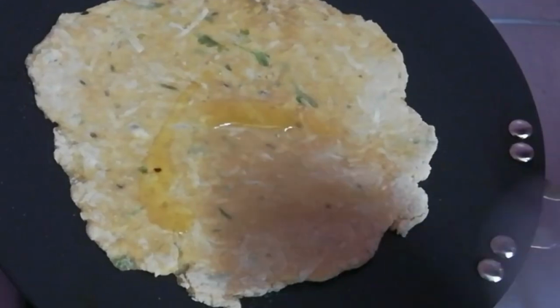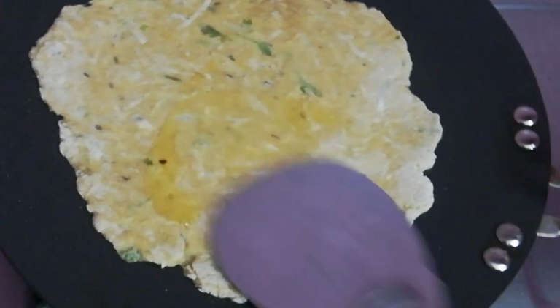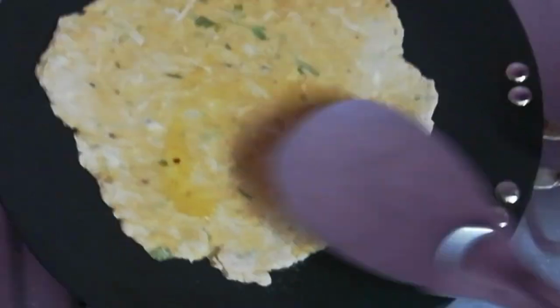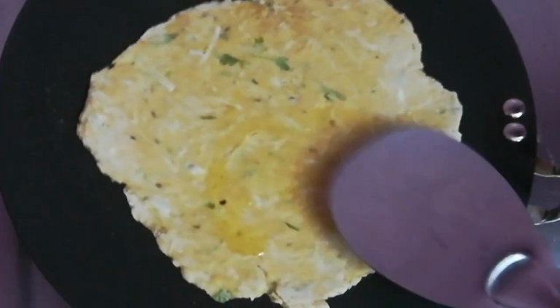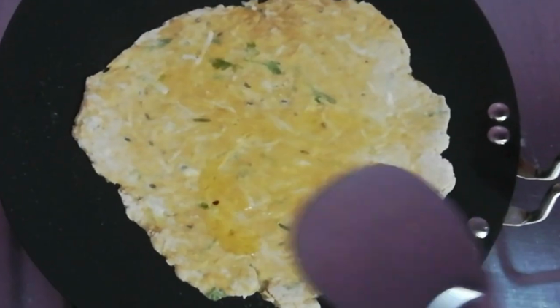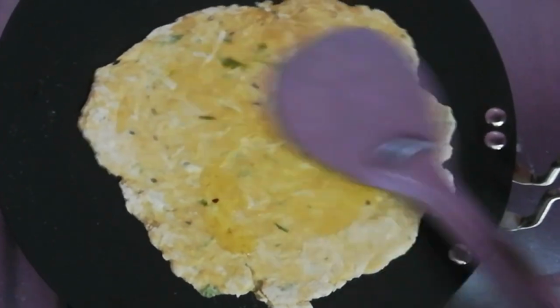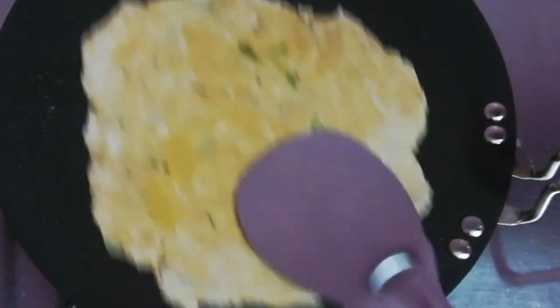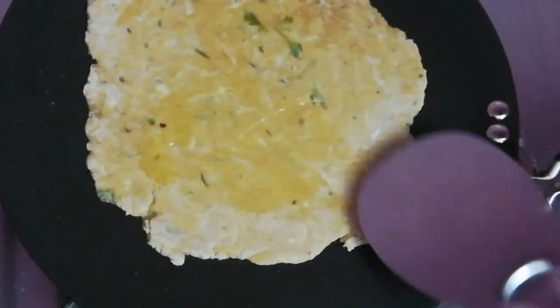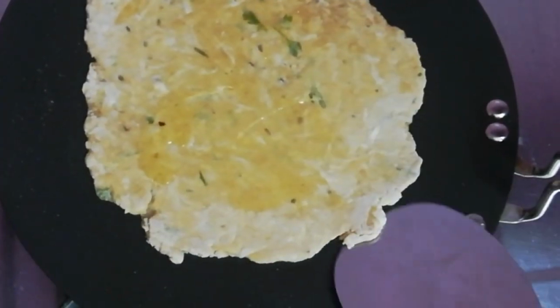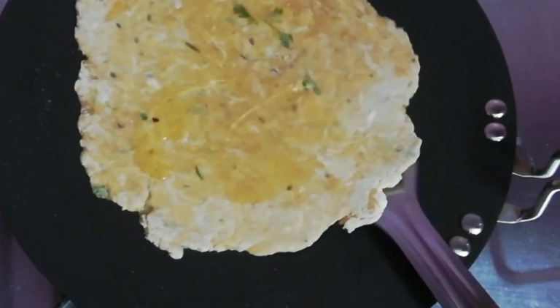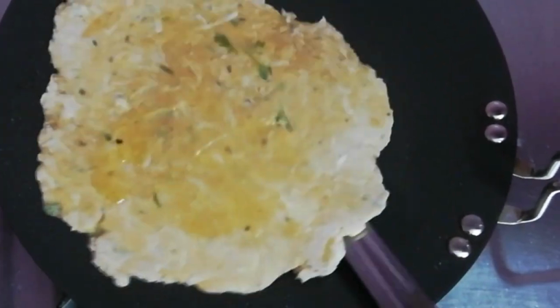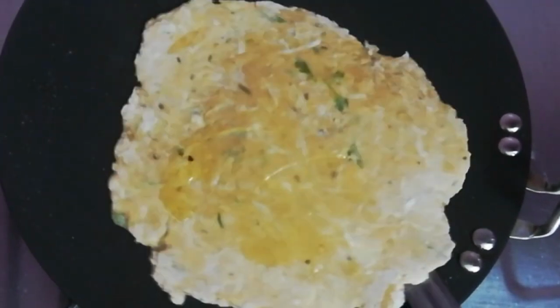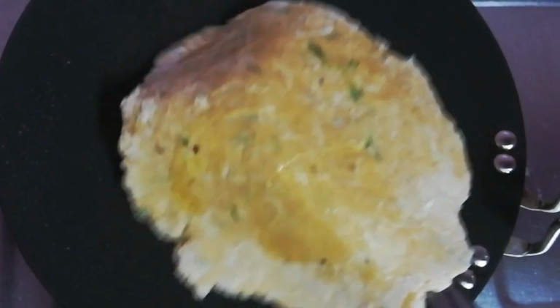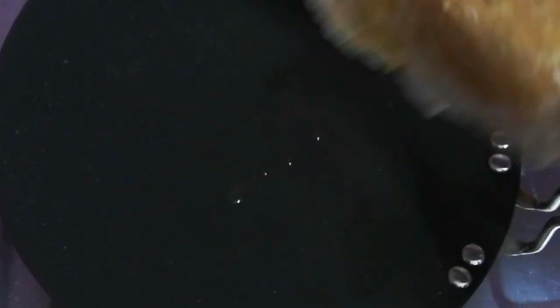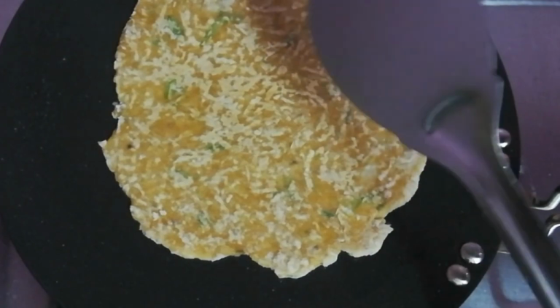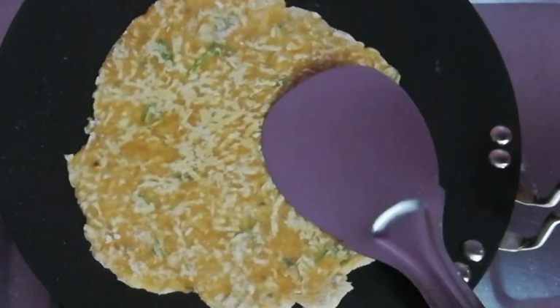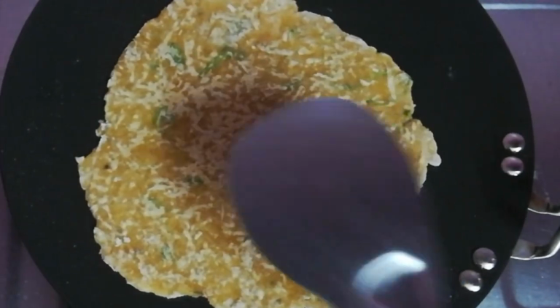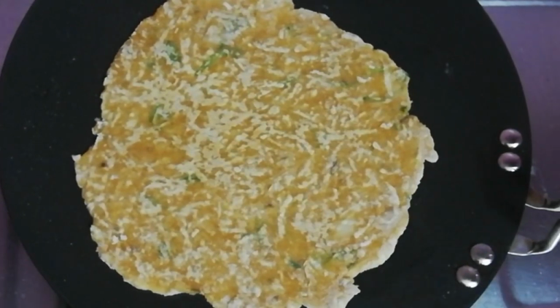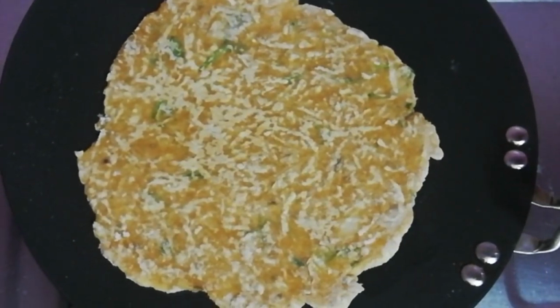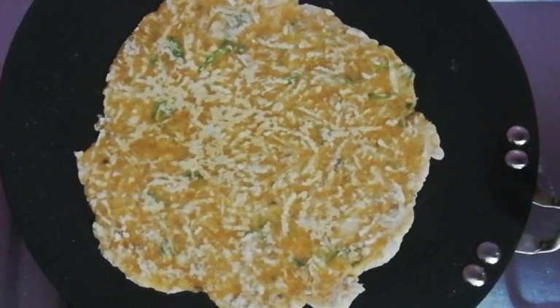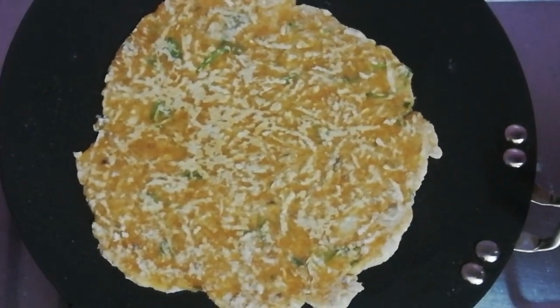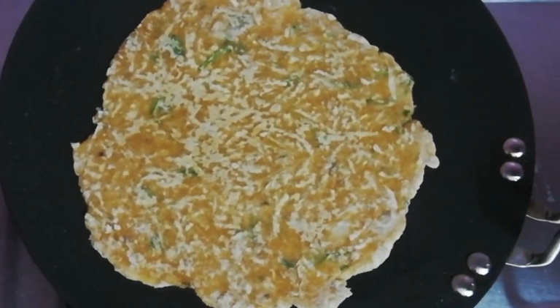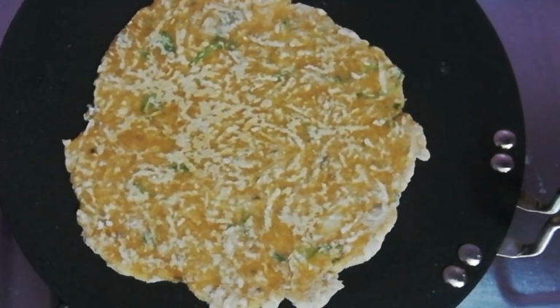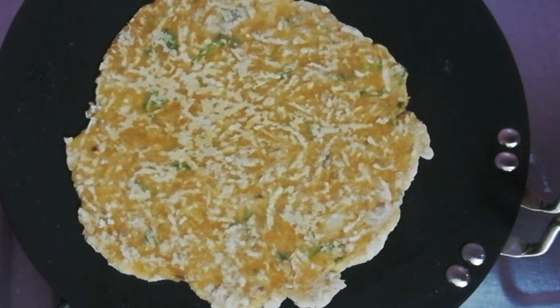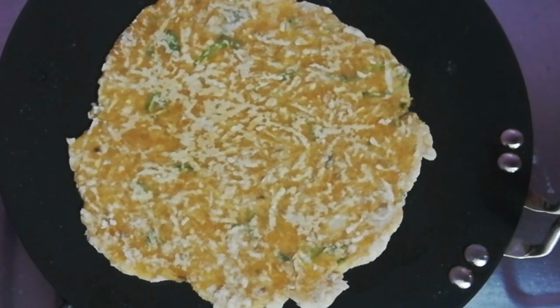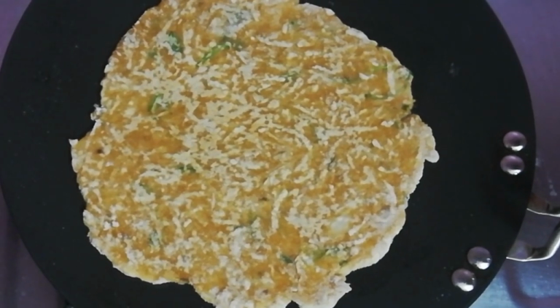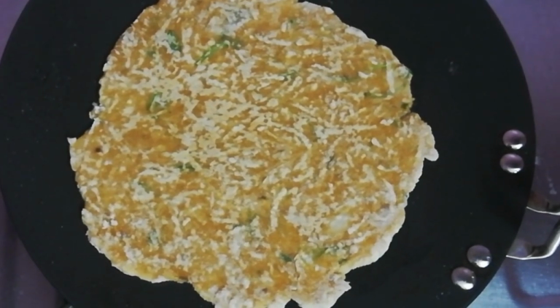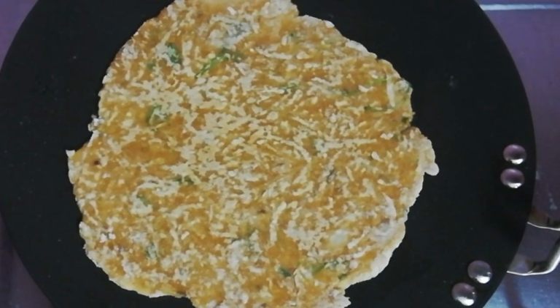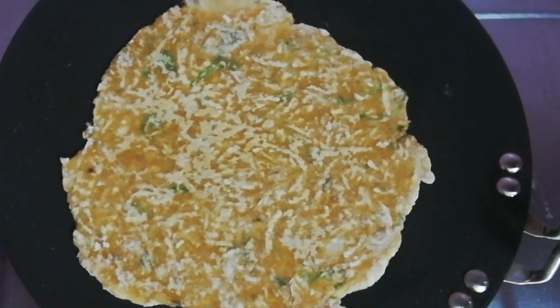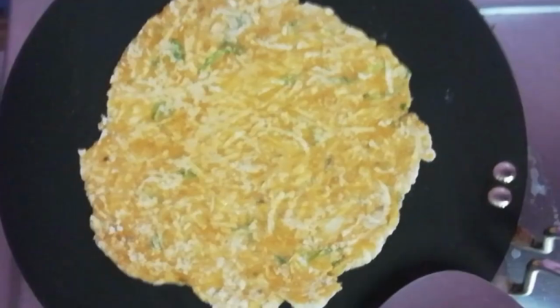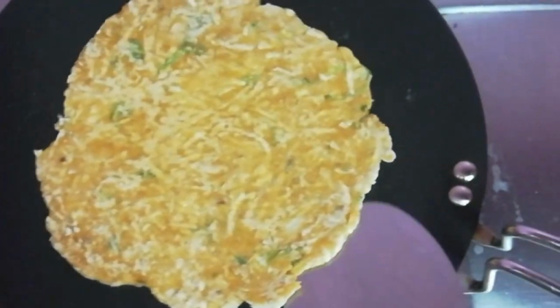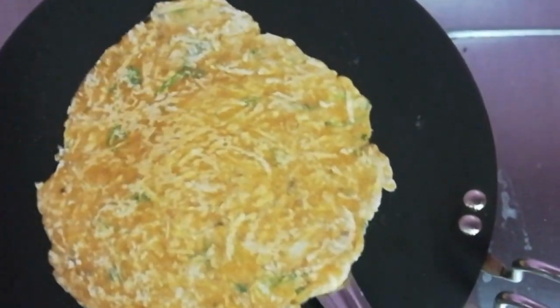Or we can add a tablespoon in chef style. All those calories are essential for cooking on a medium flame.